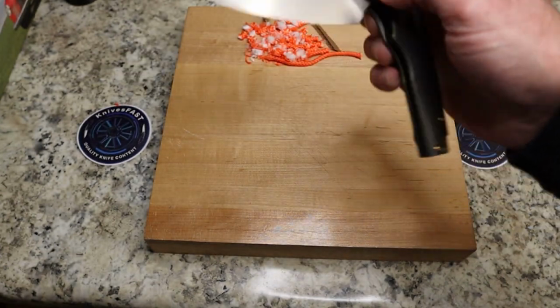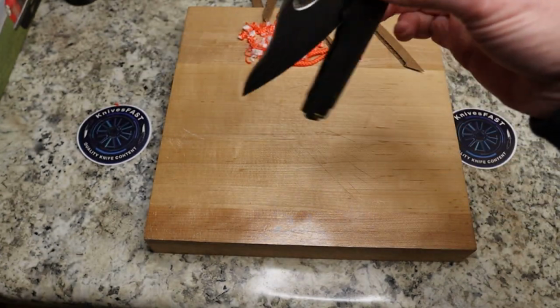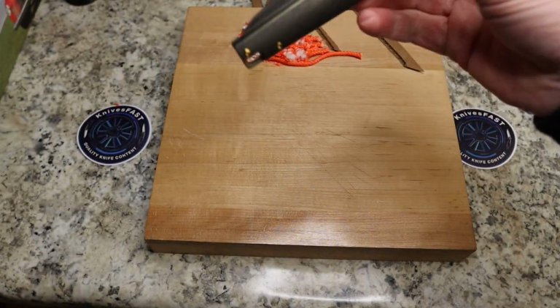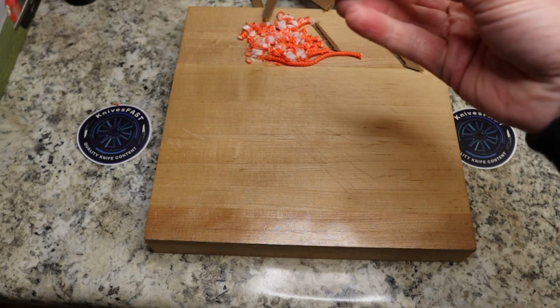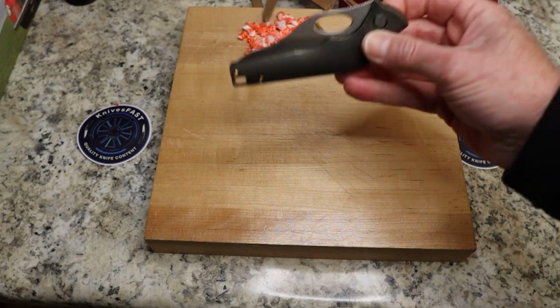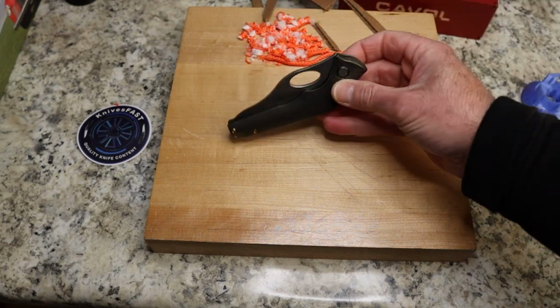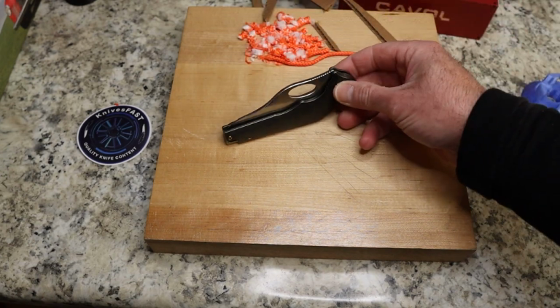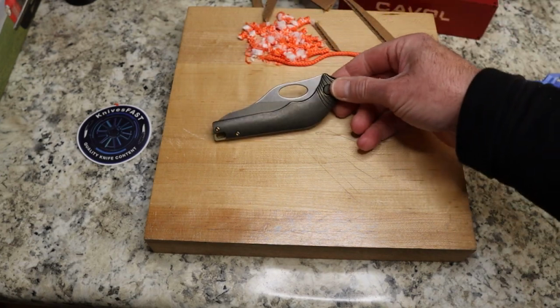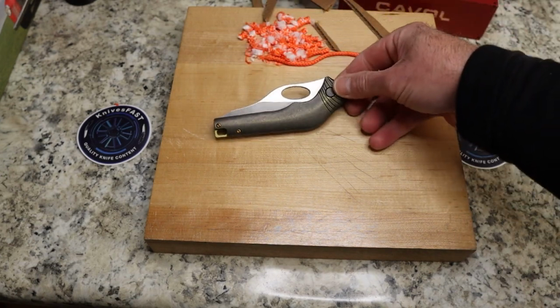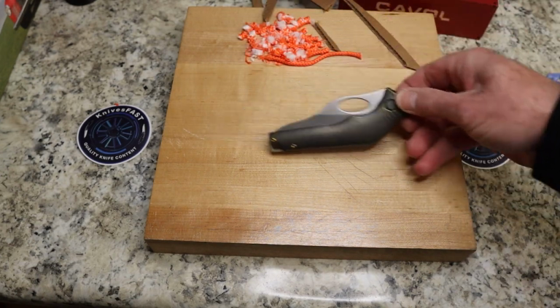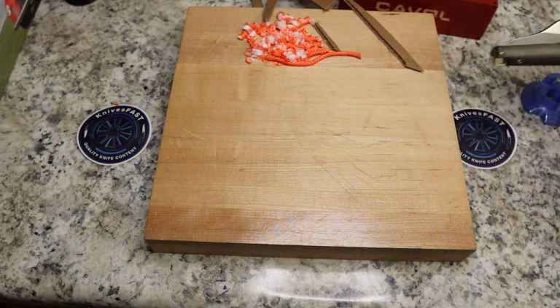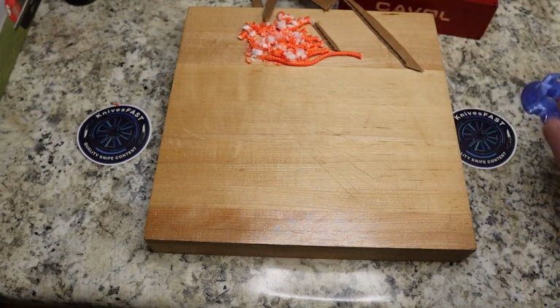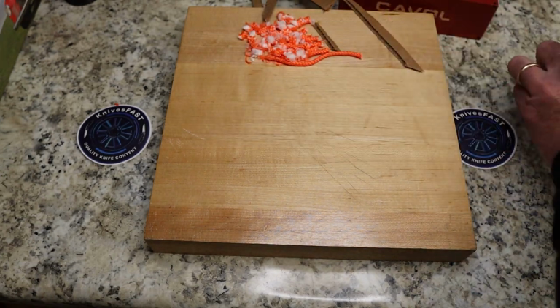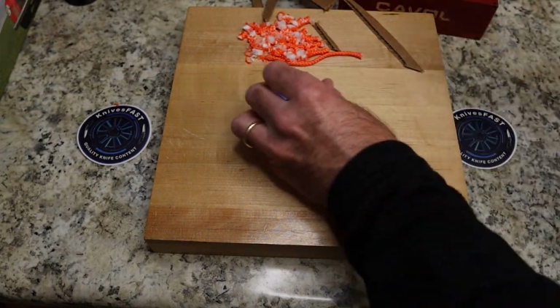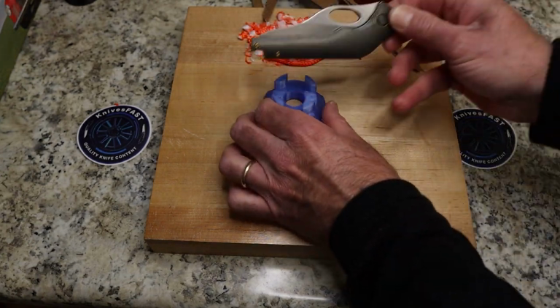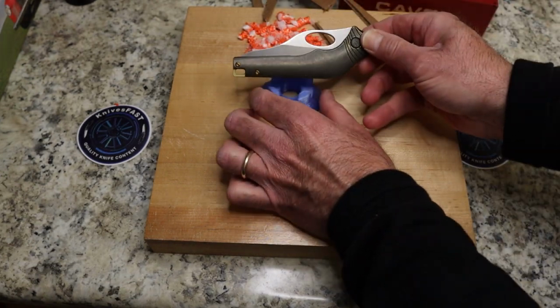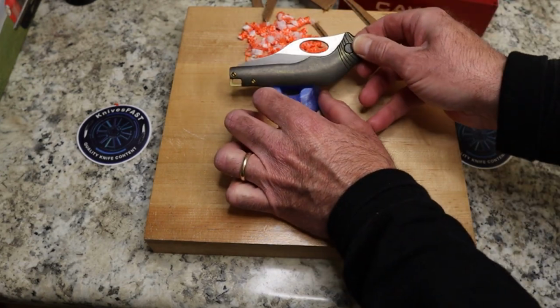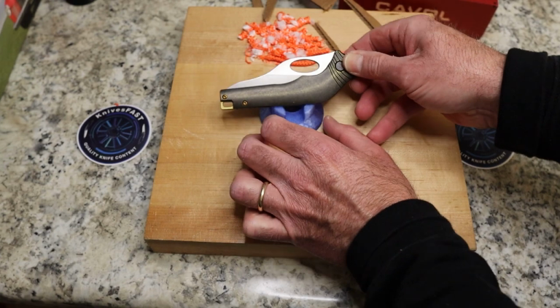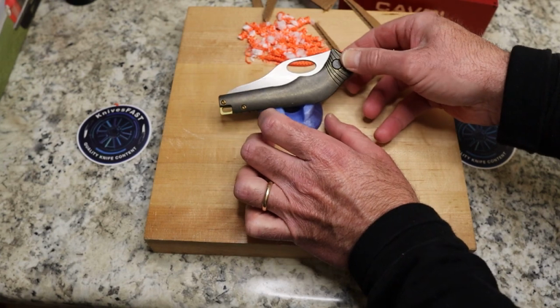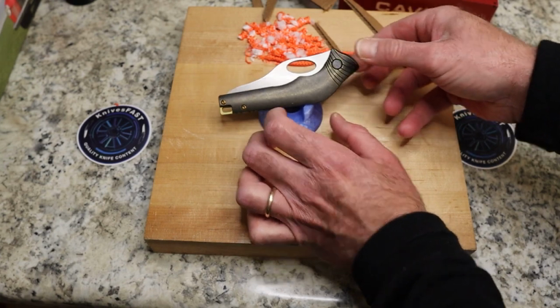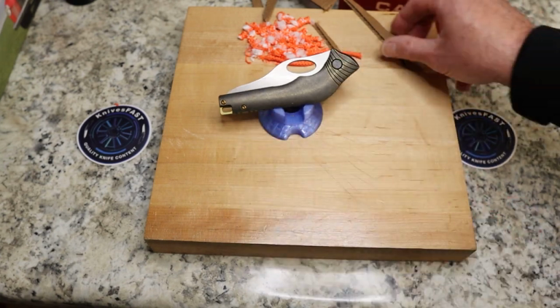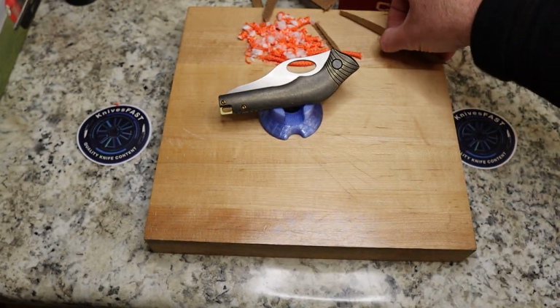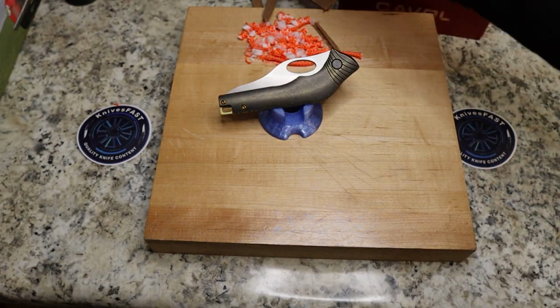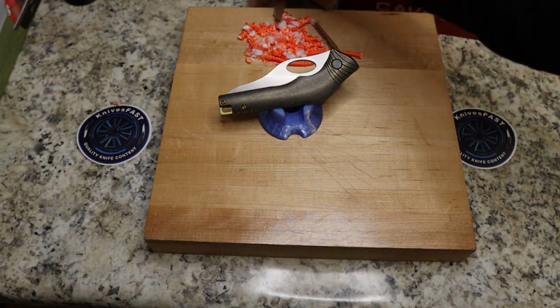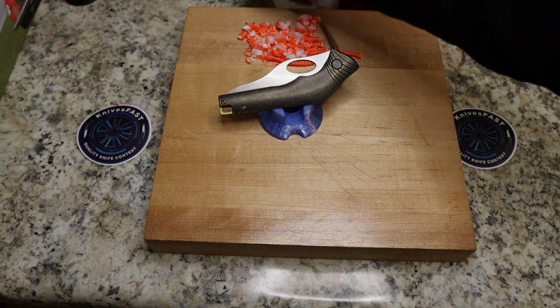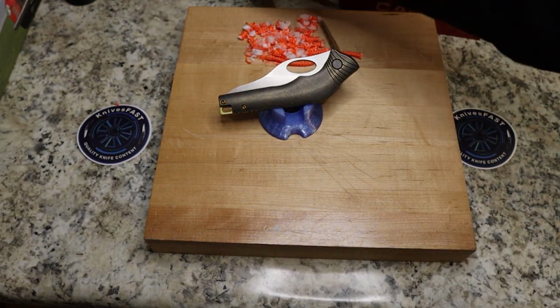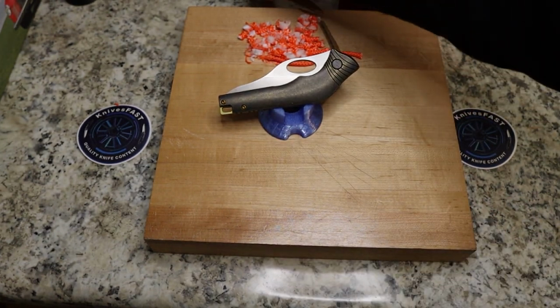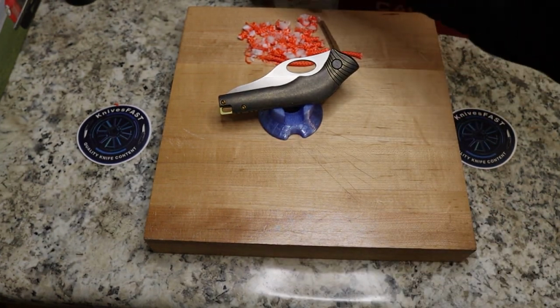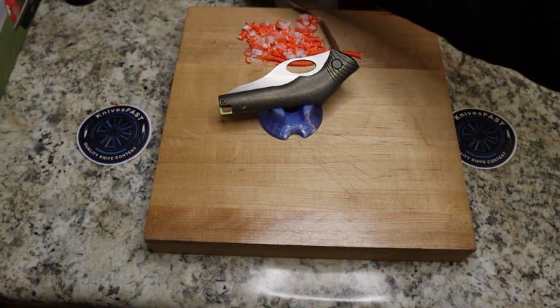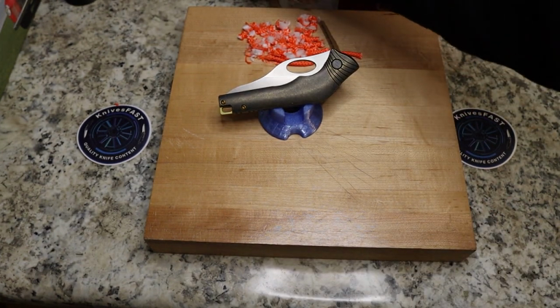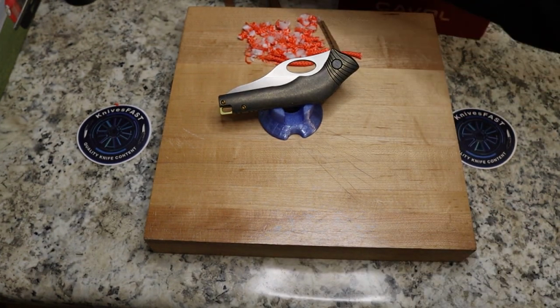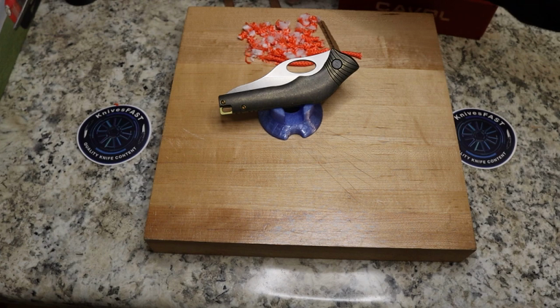Interesting knife. I had to get this done to send it along to the next person in the passaround, and I apologize for not doing any kitchen cutting on this one — just didn't have time.